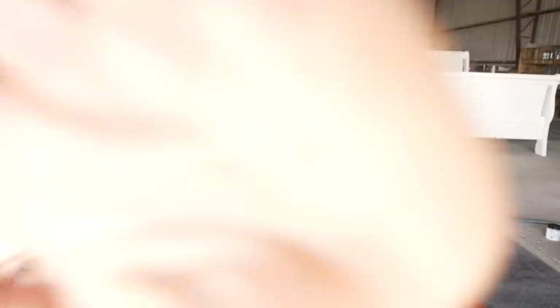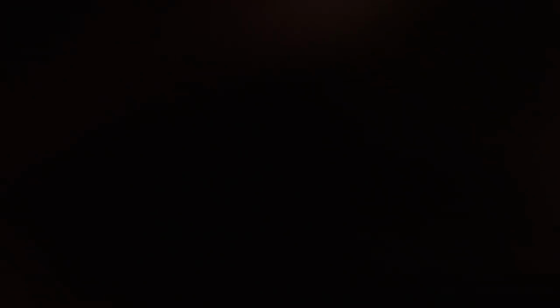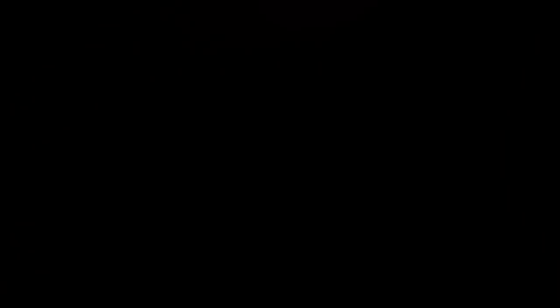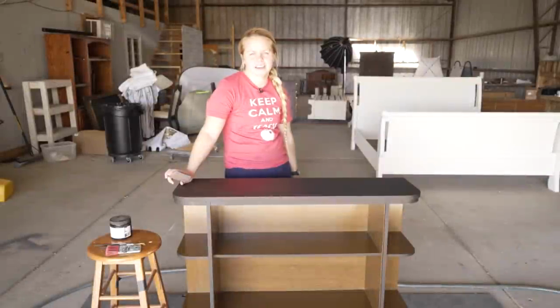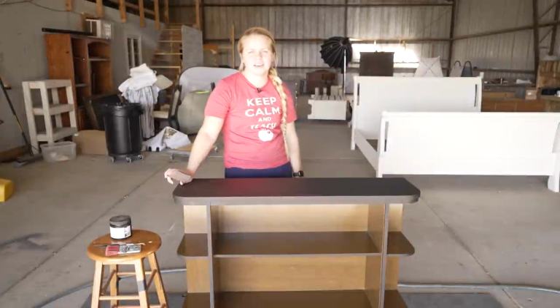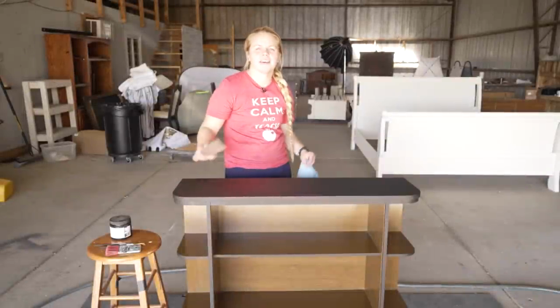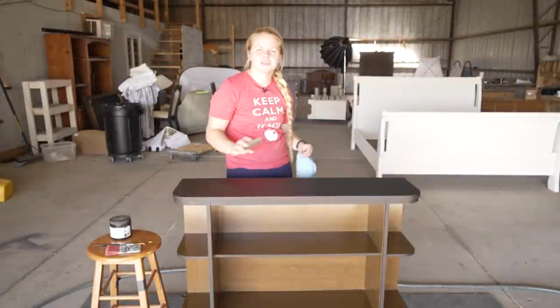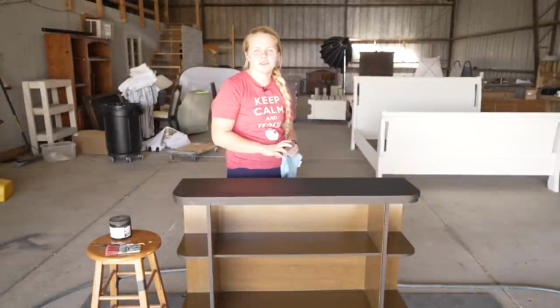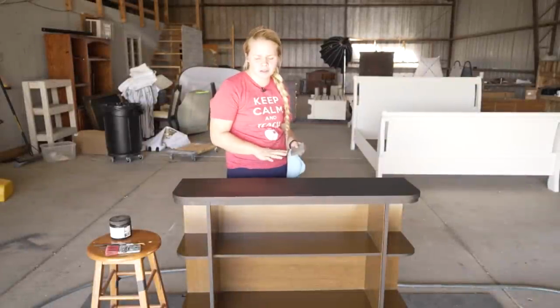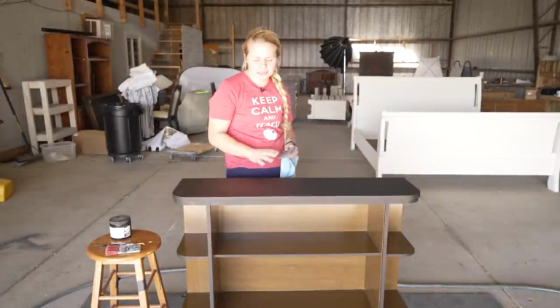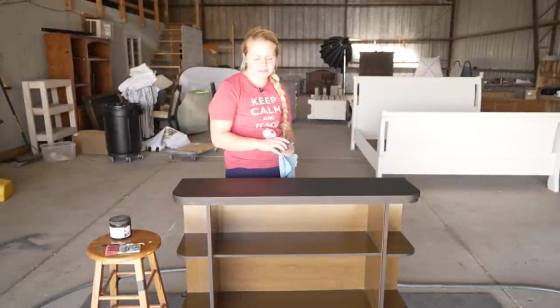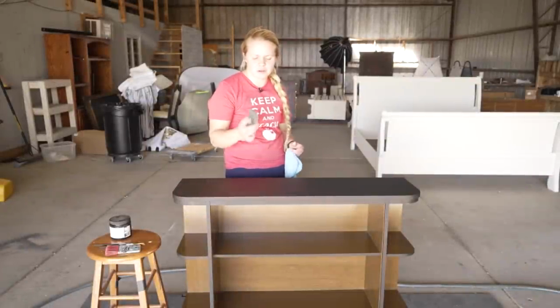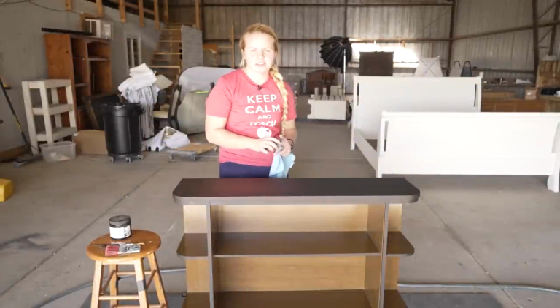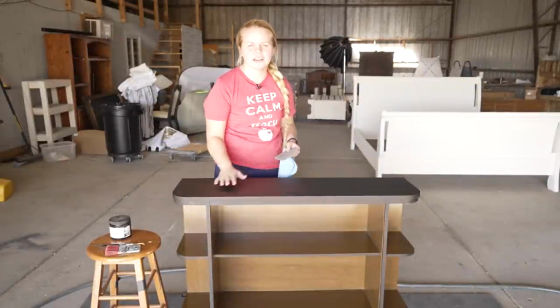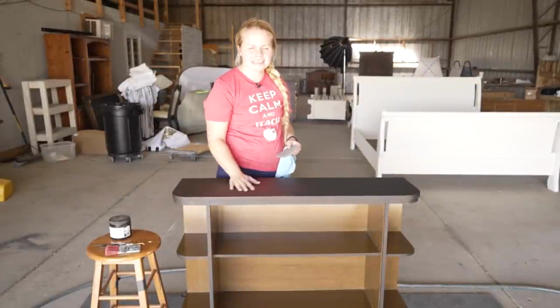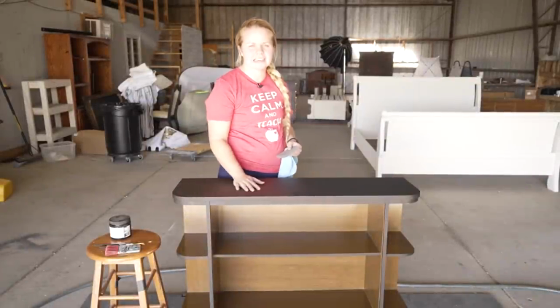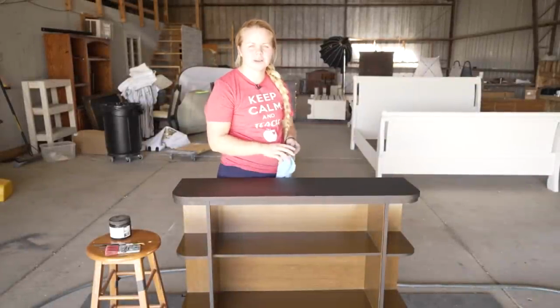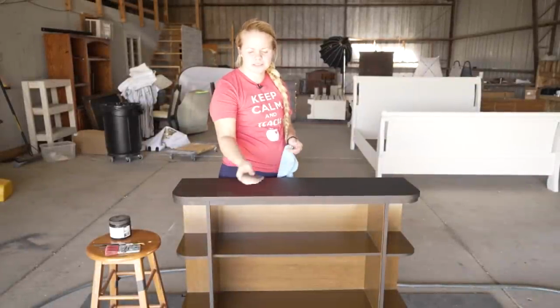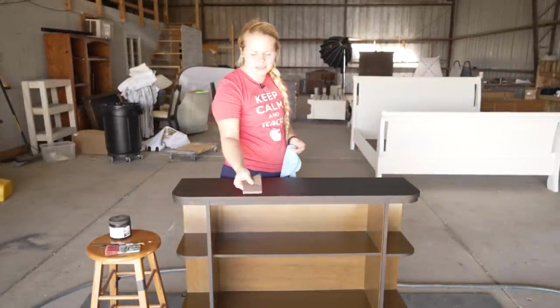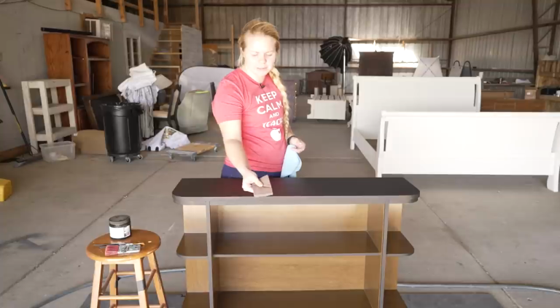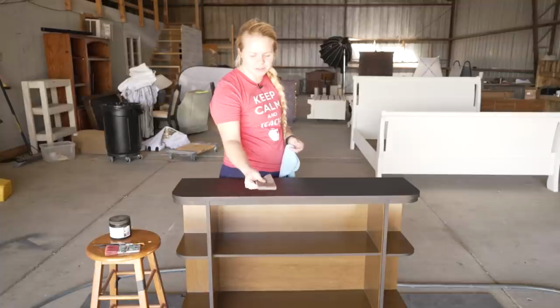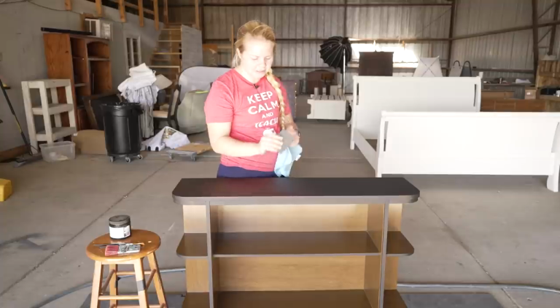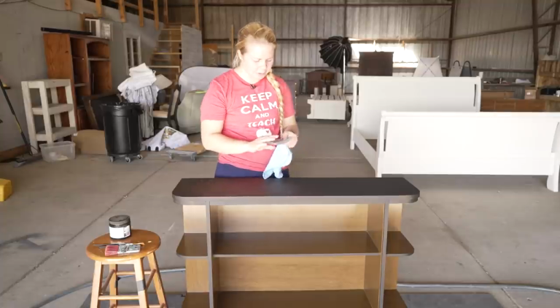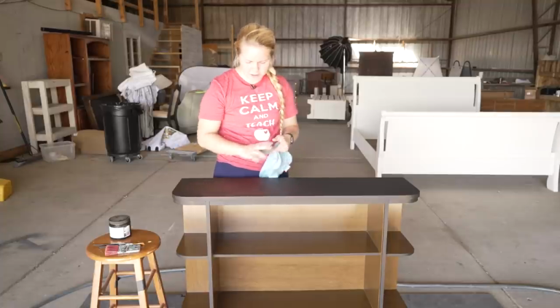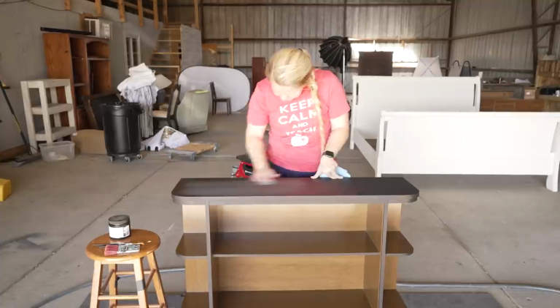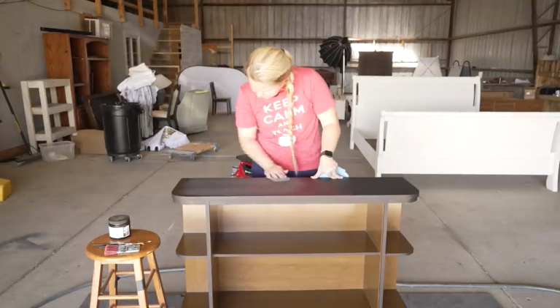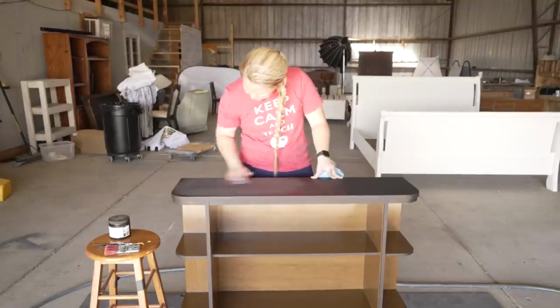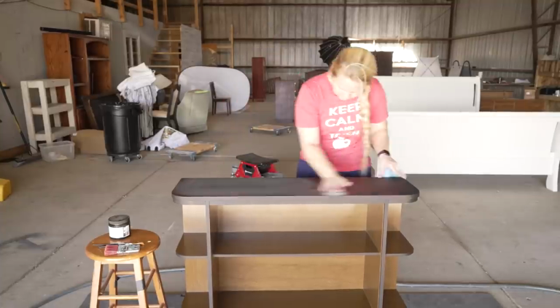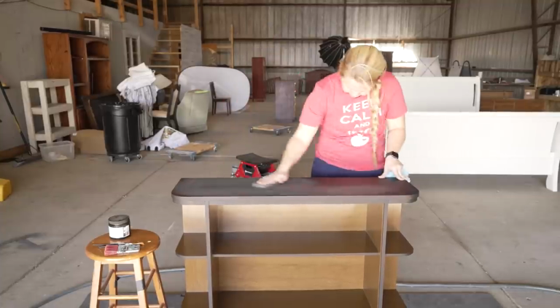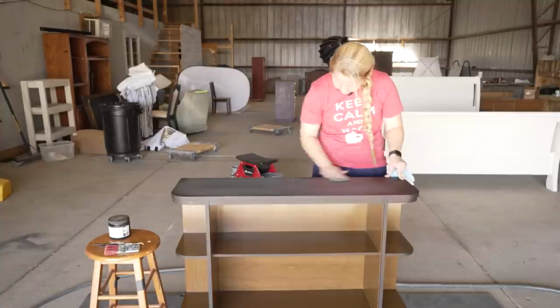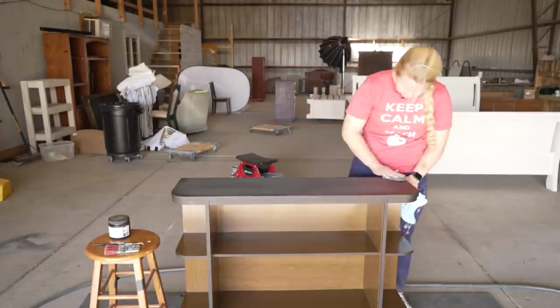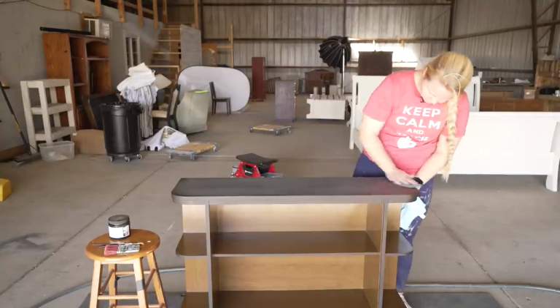We're back for the second coat. Usually between coats I like to do a light sanding, so I'm going to take a sponge sandpaper and just smooth things out a little bit.